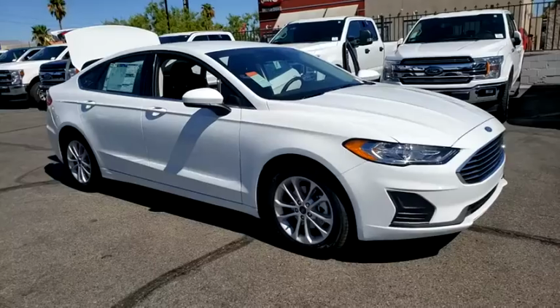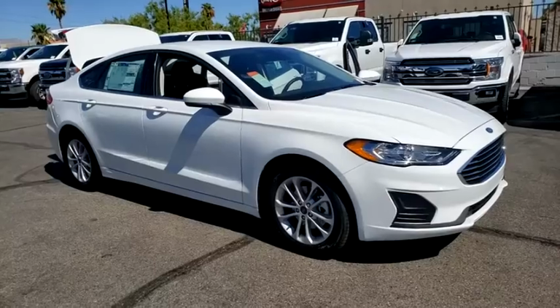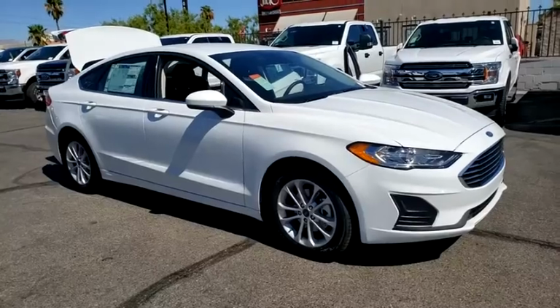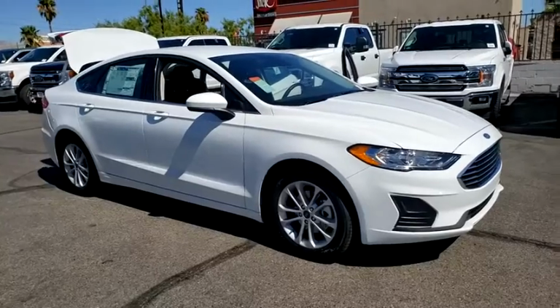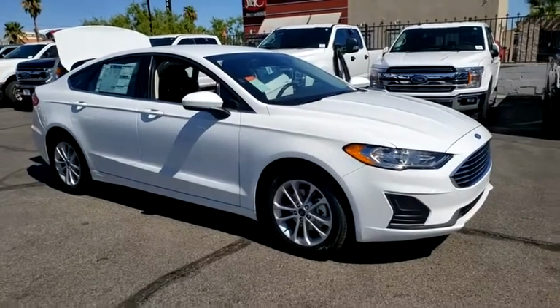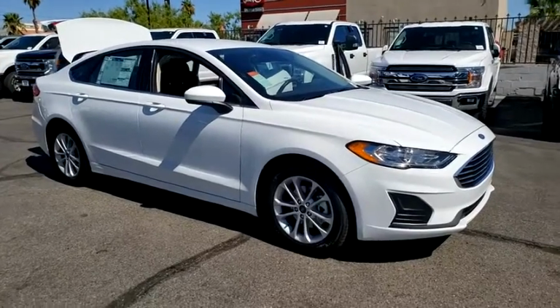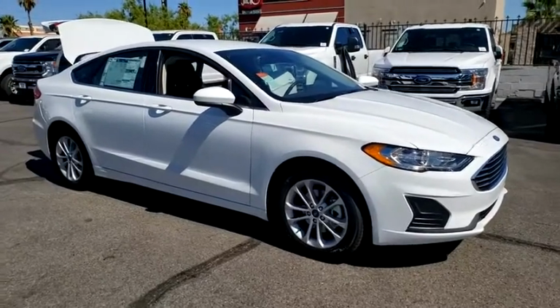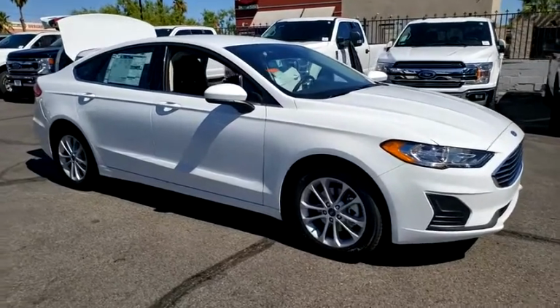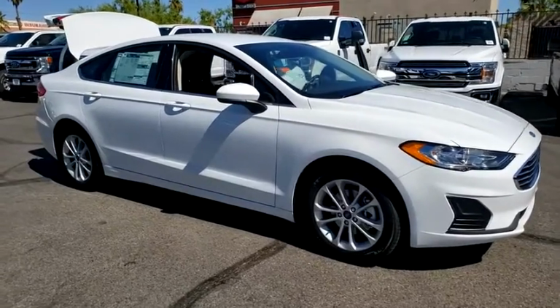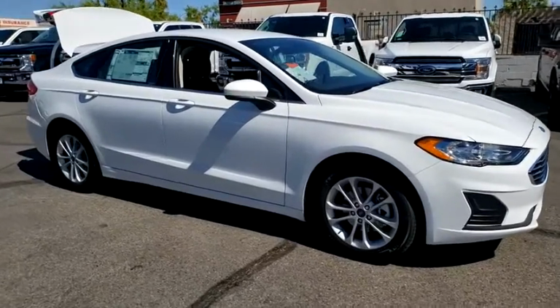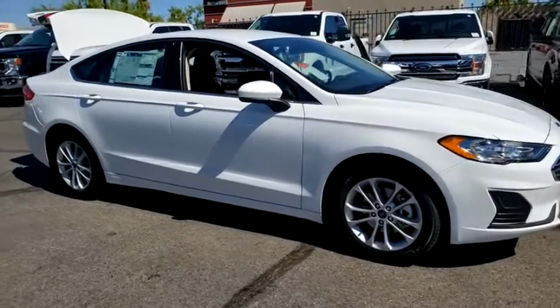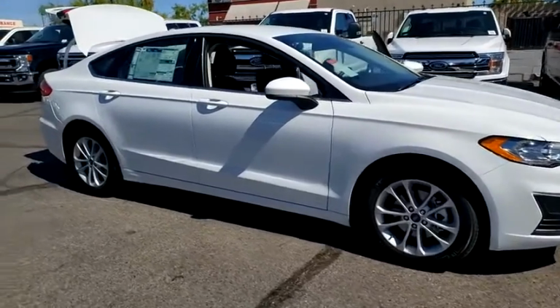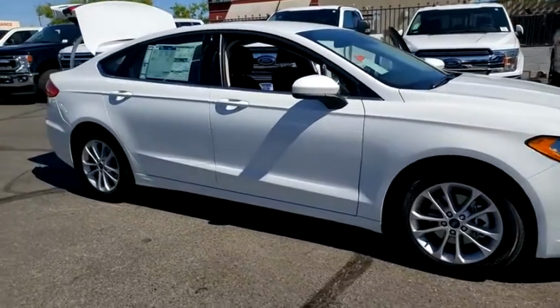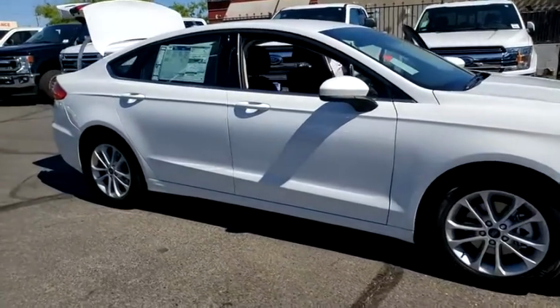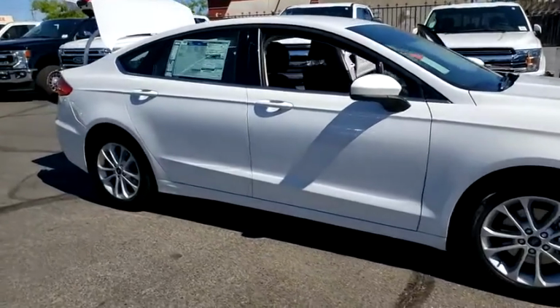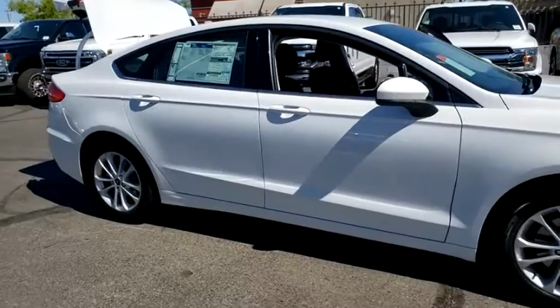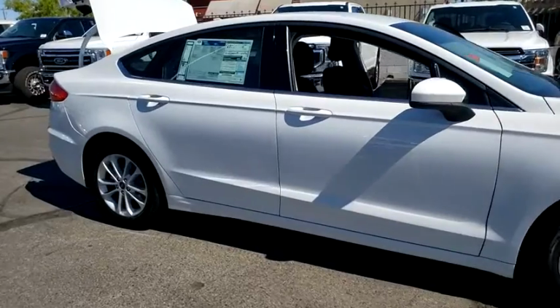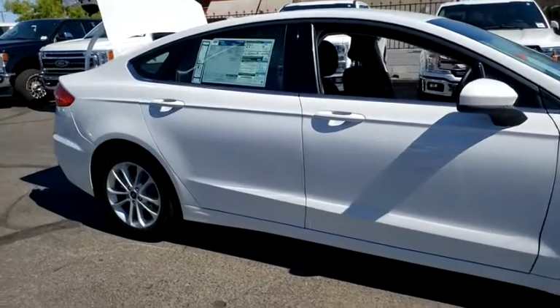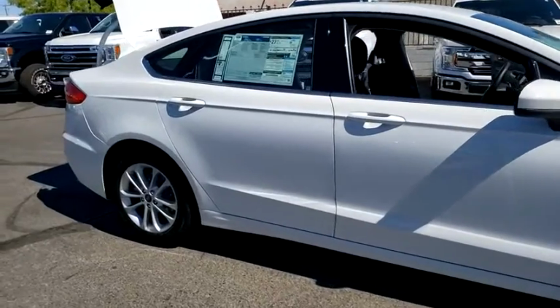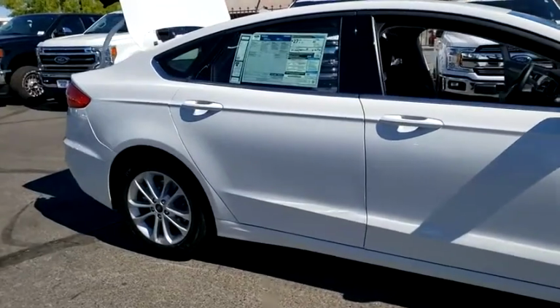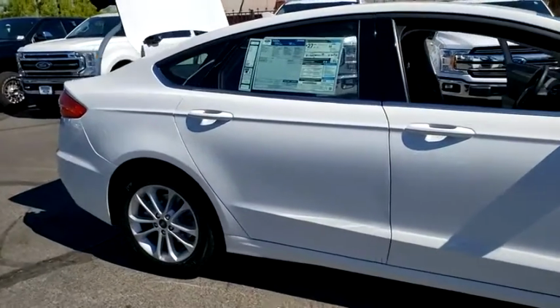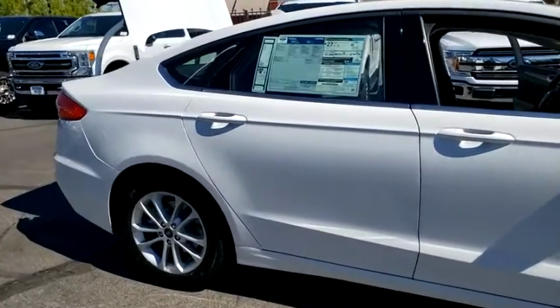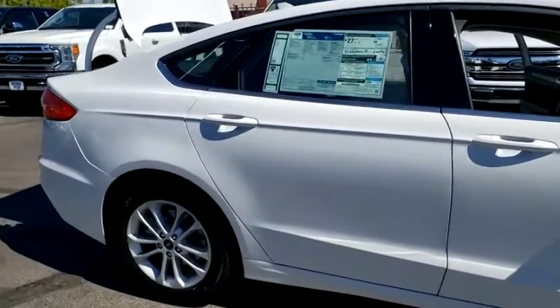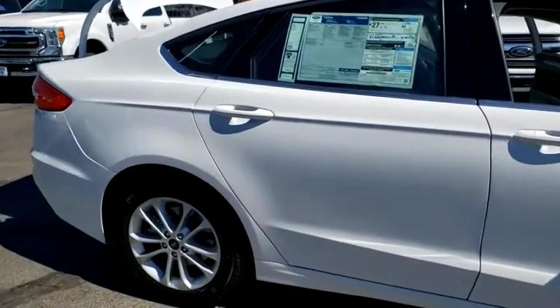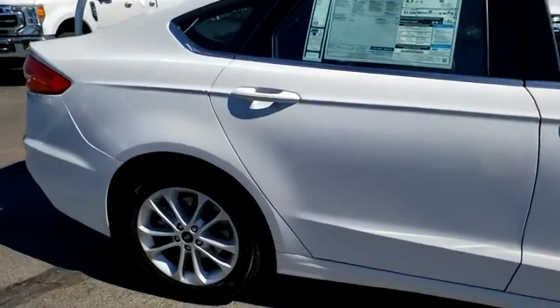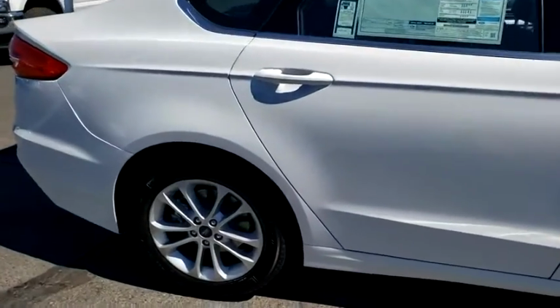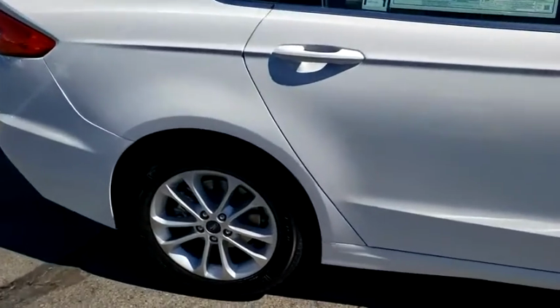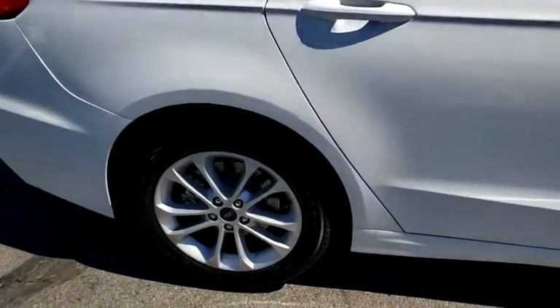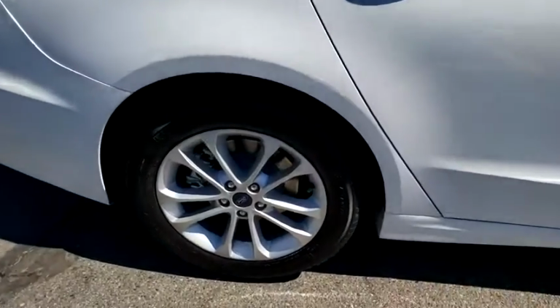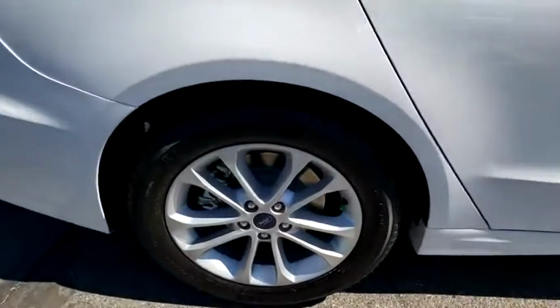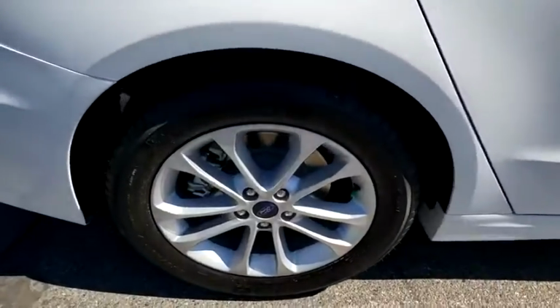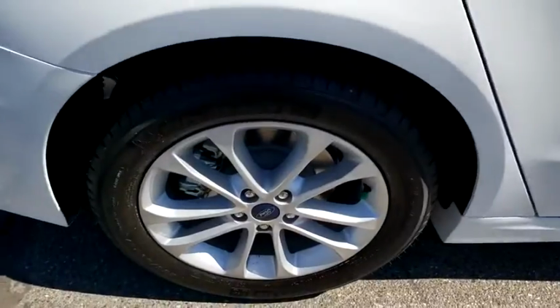We are pleased to show you the 2020 Ford Fusion. You can have both impressive power and great economy in a Fusion. This vehicle has less than 100 miles.